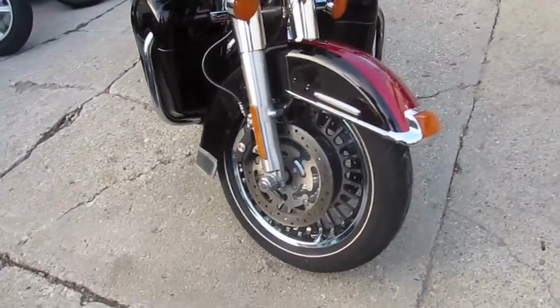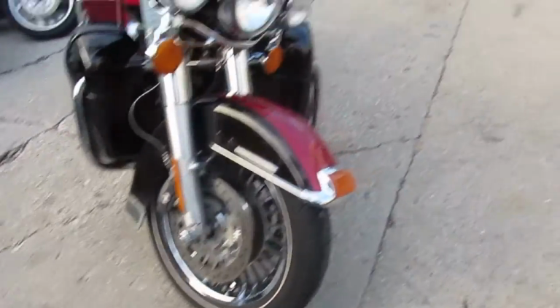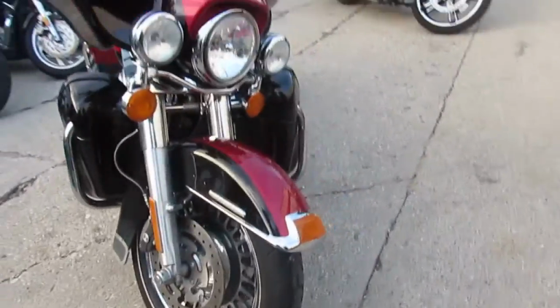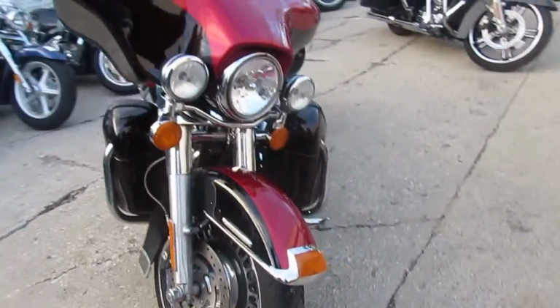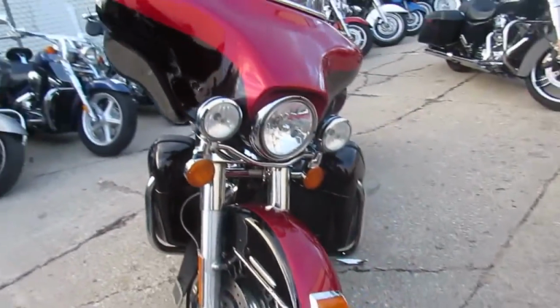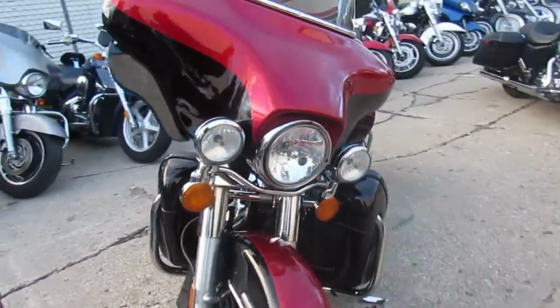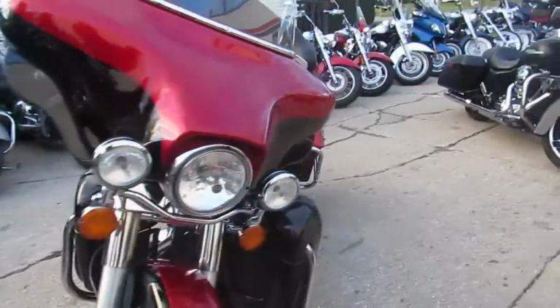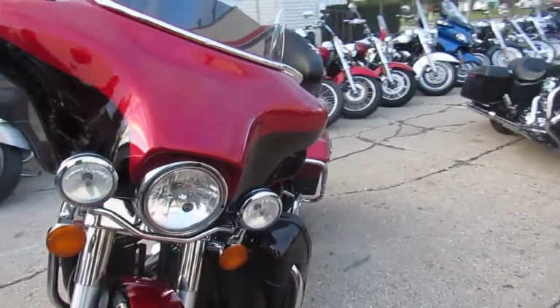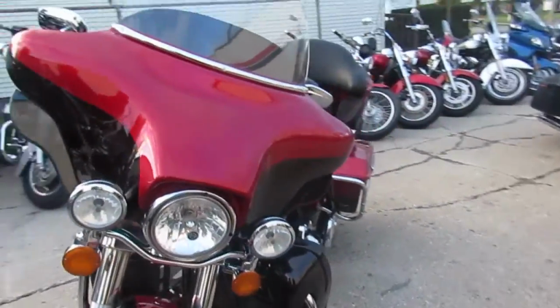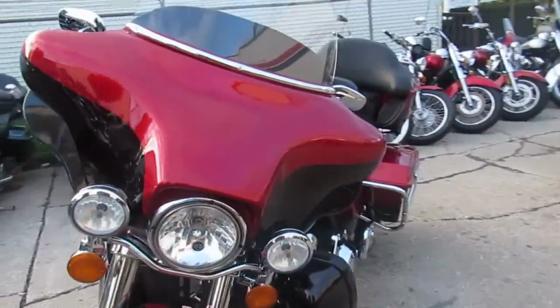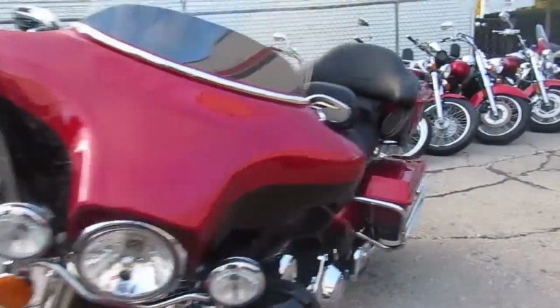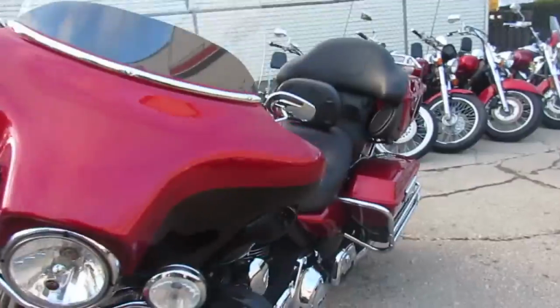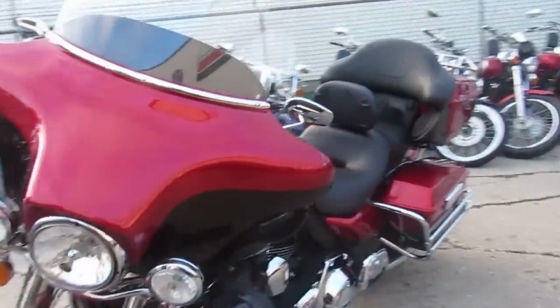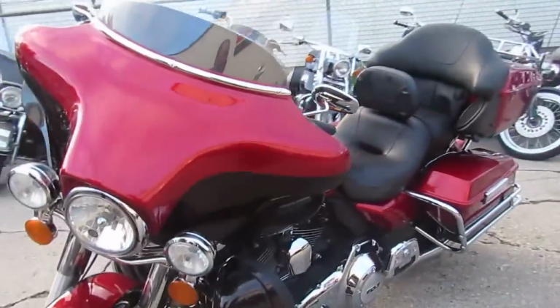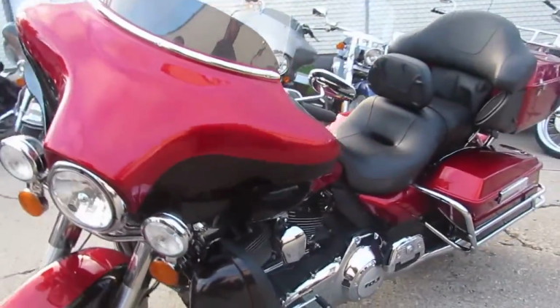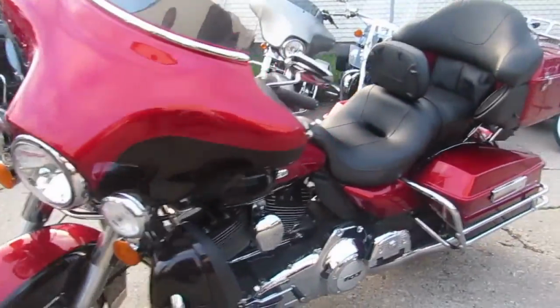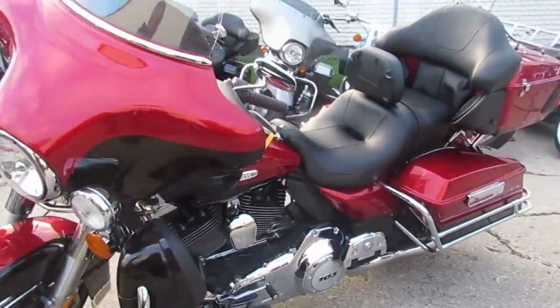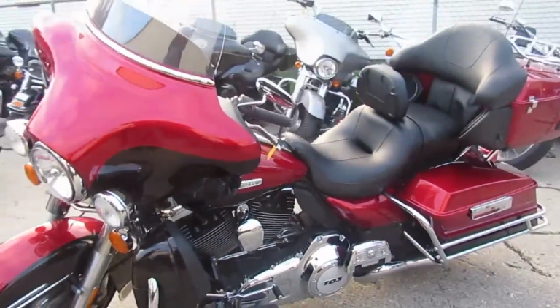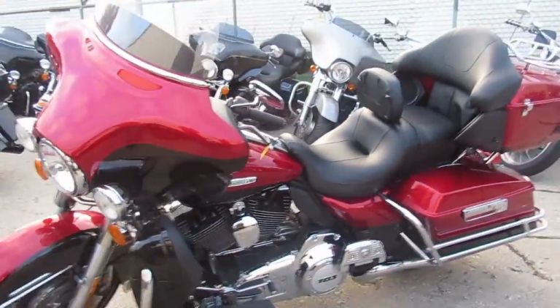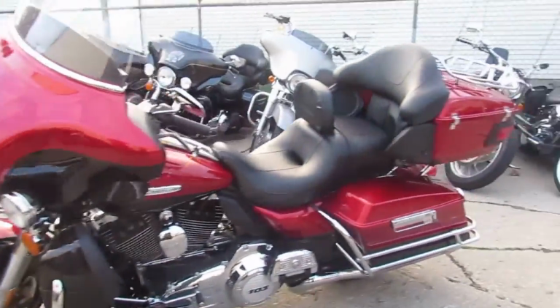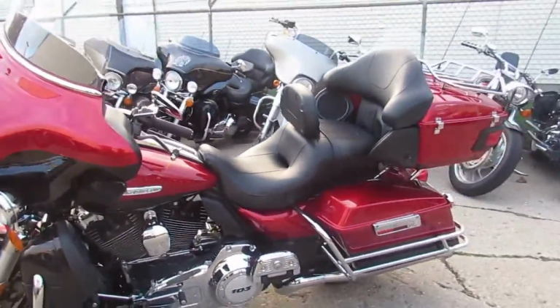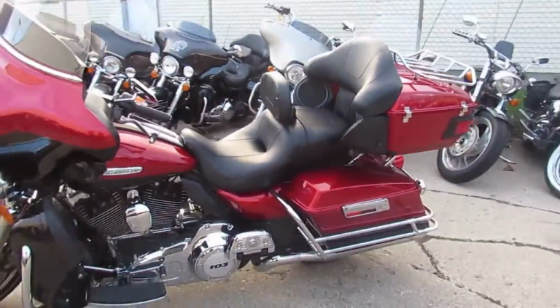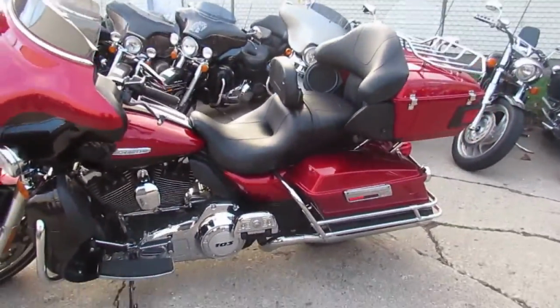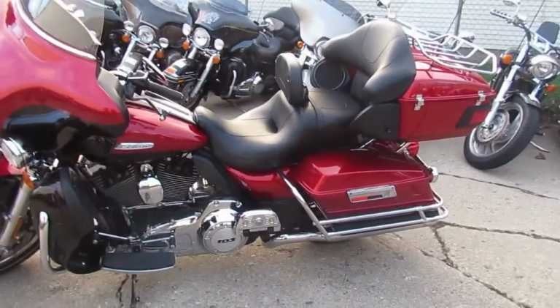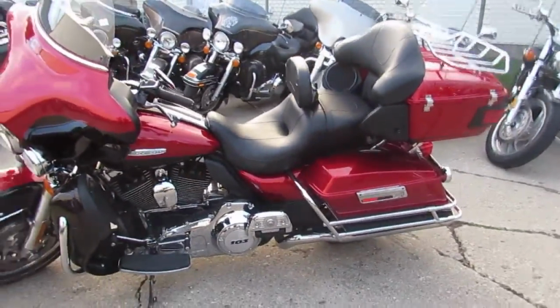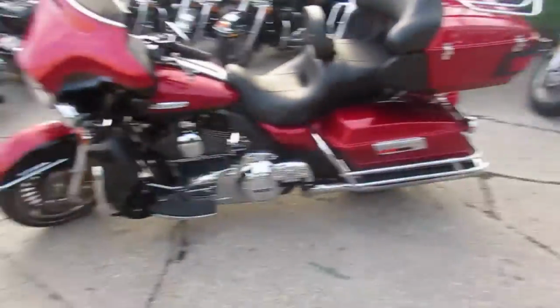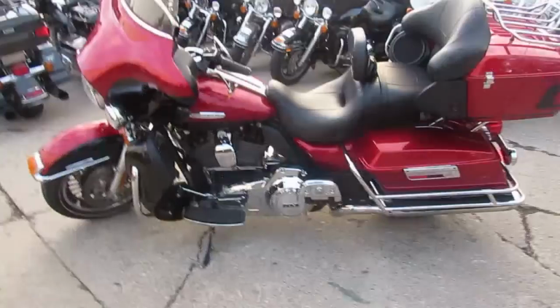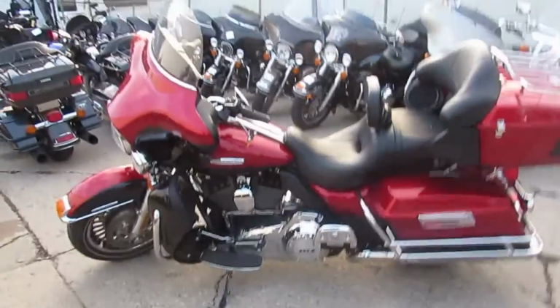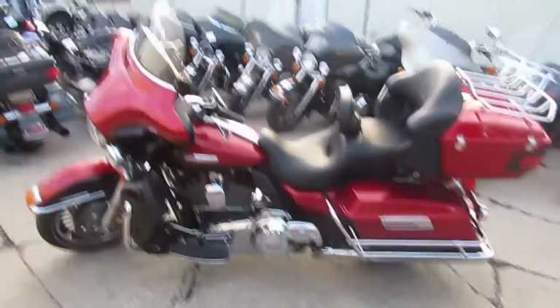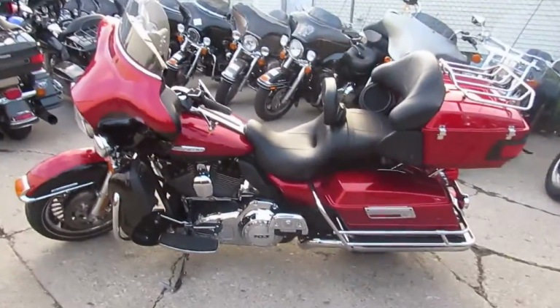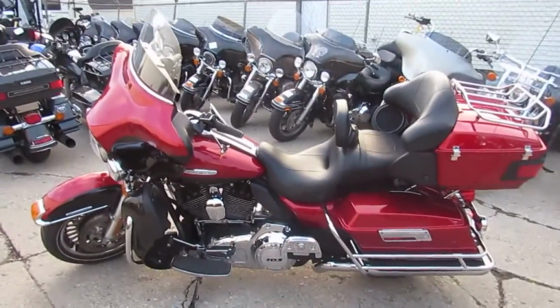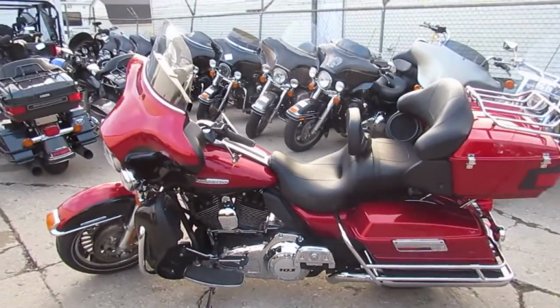It's got the Vance & Hines exhaust. The Limited package comes with the chrome wheels, the heated grips, it's got the driver's backrest and more. This is one nice bike — it's got the big 103 in it.